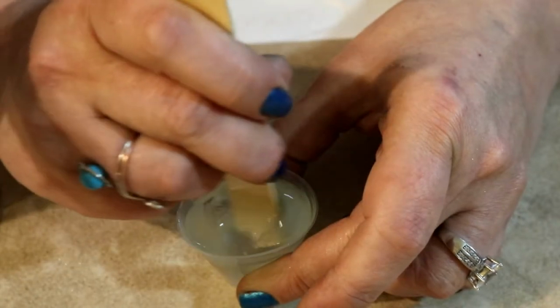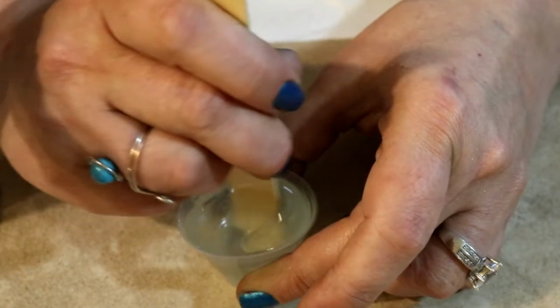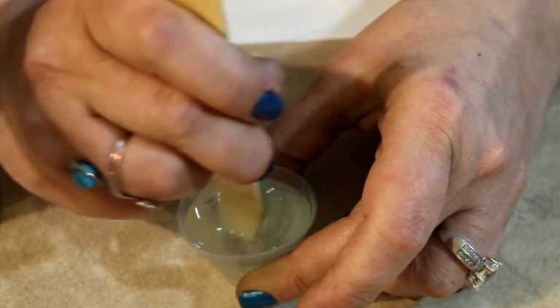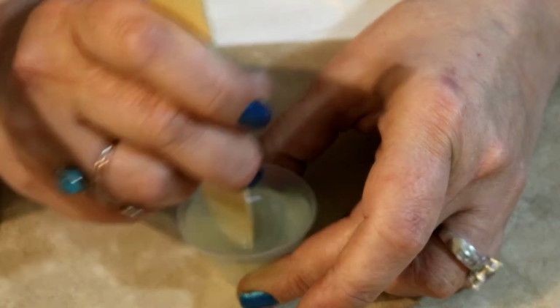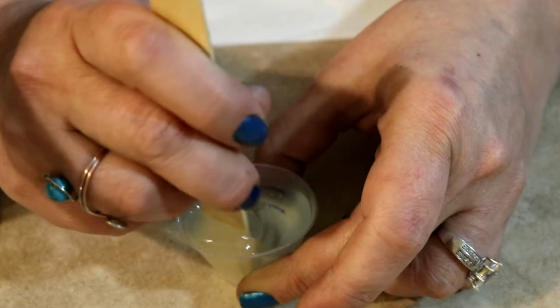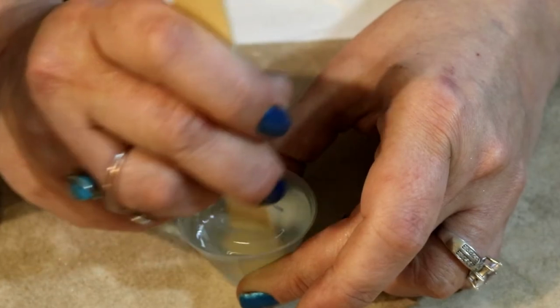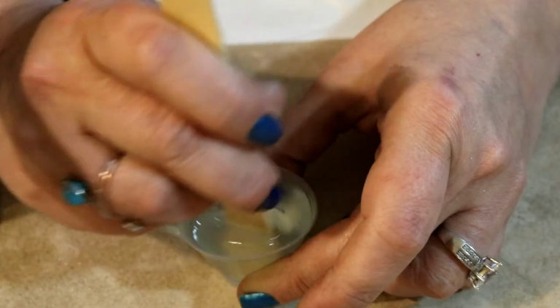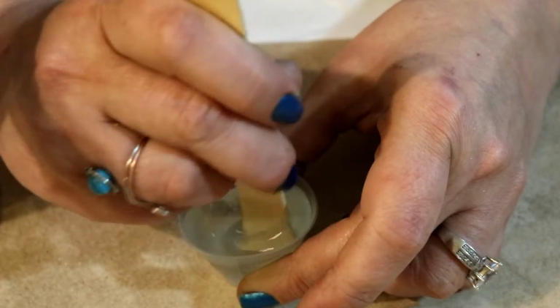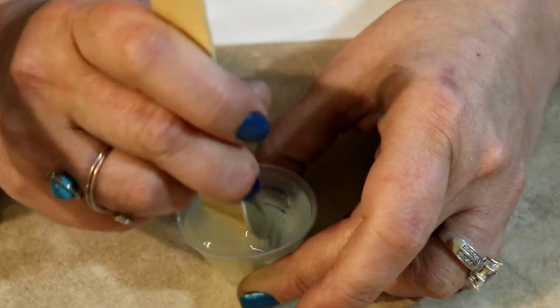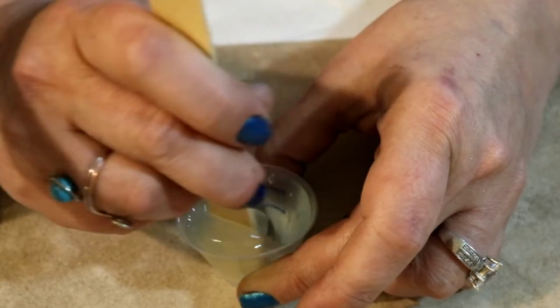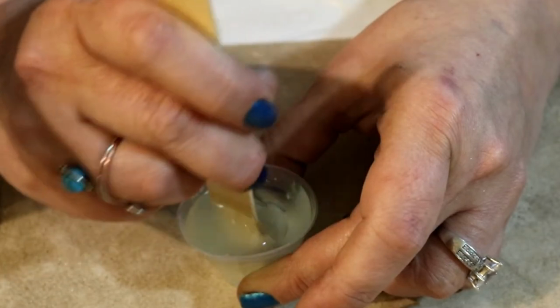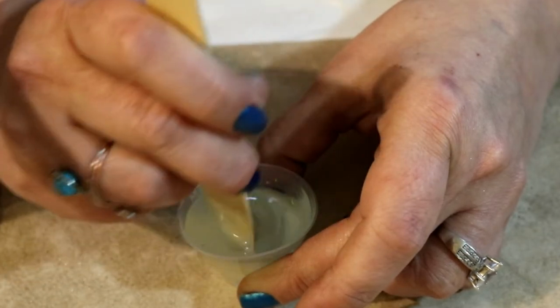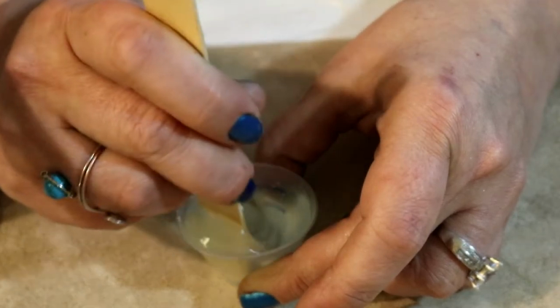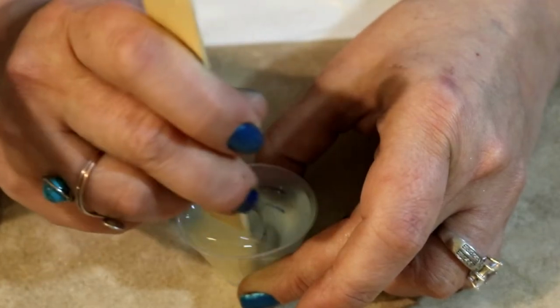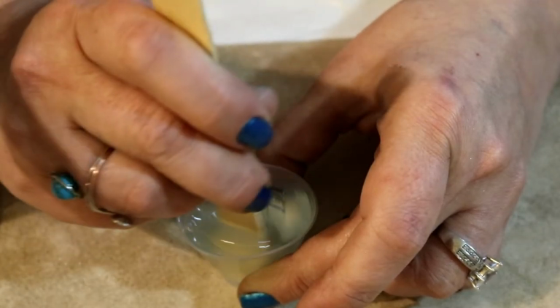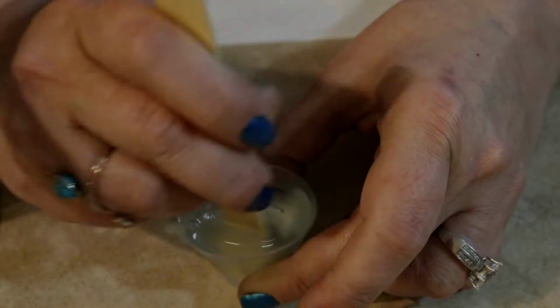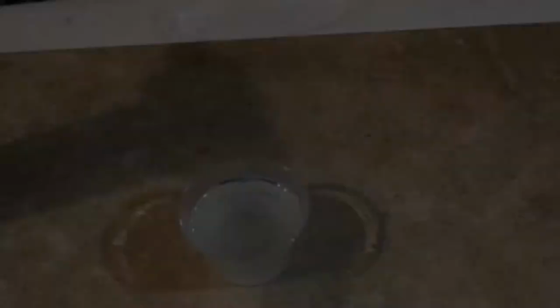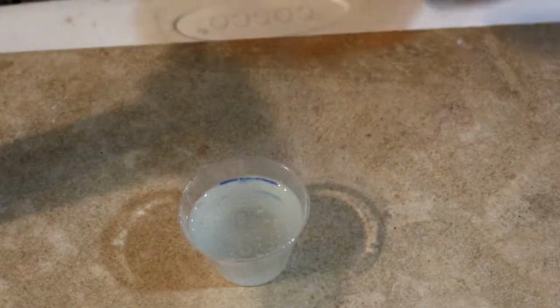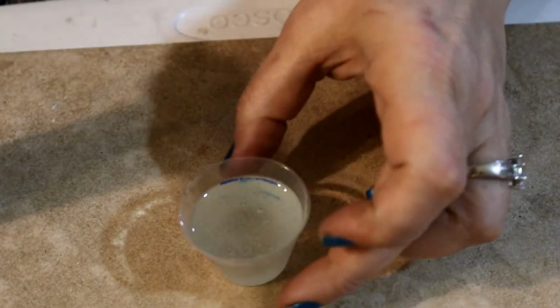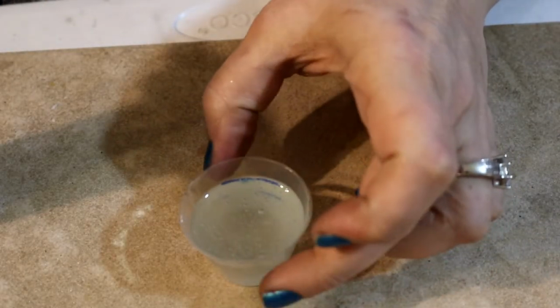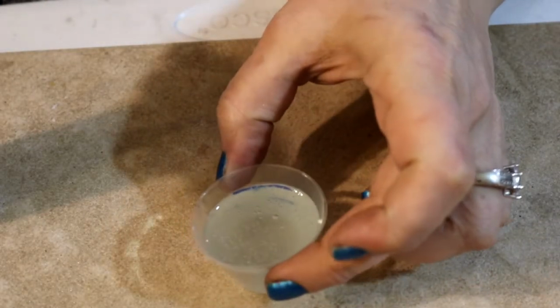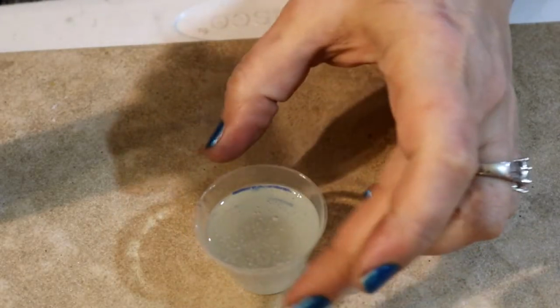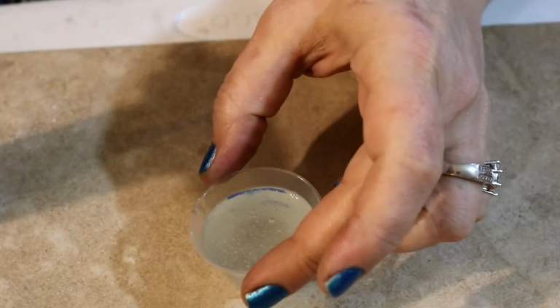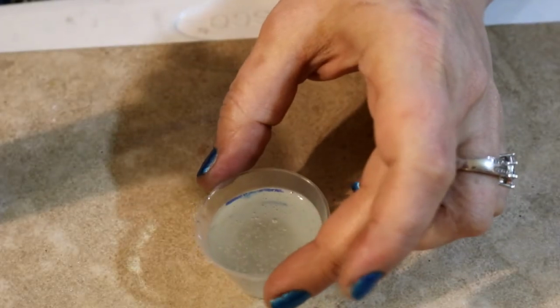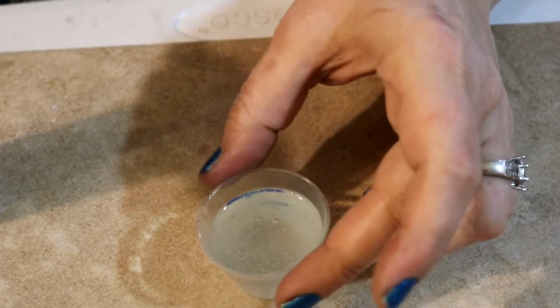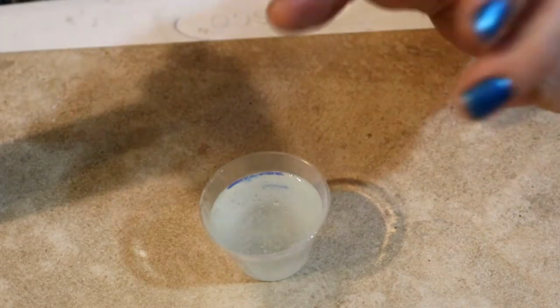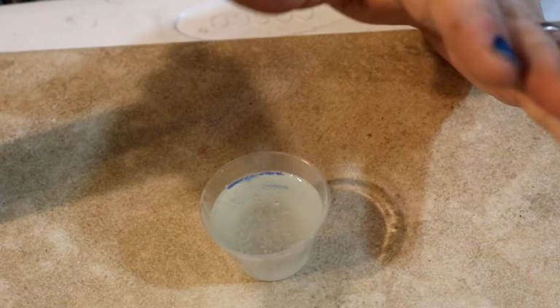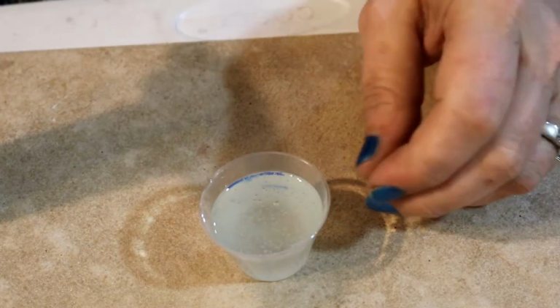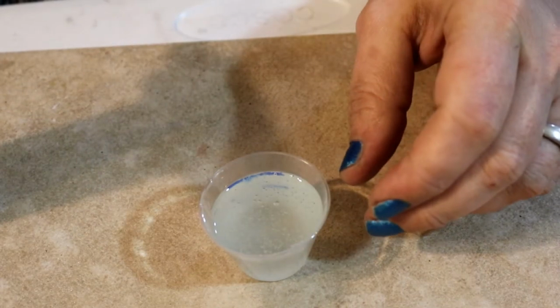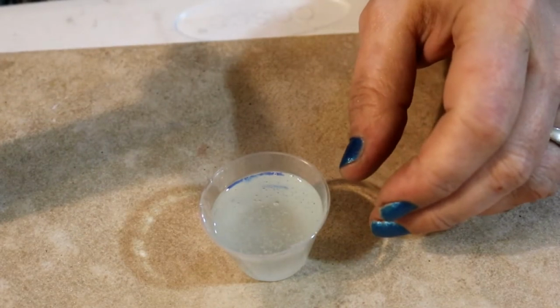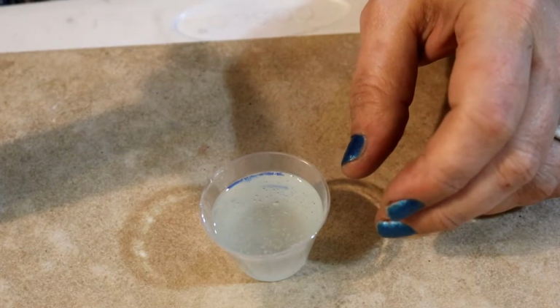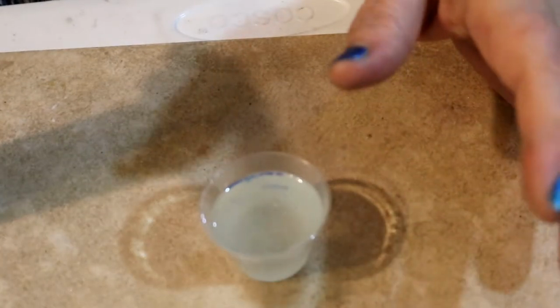We're just going to continue this for another two minutes or so, and once I'm done mixing this, I'll be back. I have mixed the resin for three minutes, and if you don't mix it for three minutes, it will not set correctly.